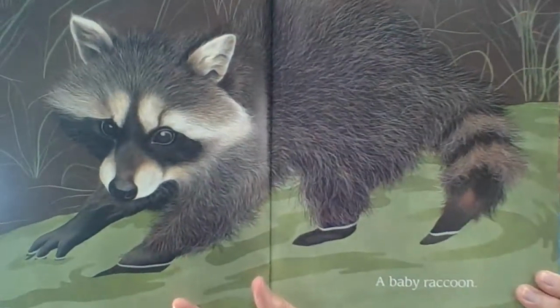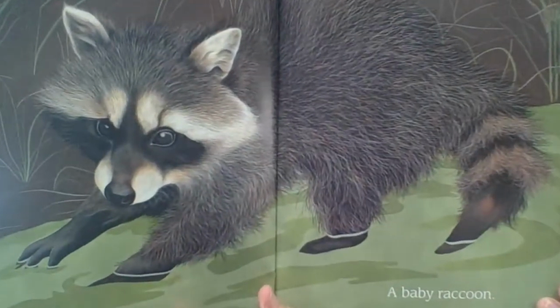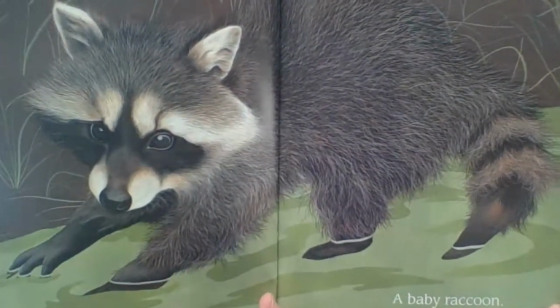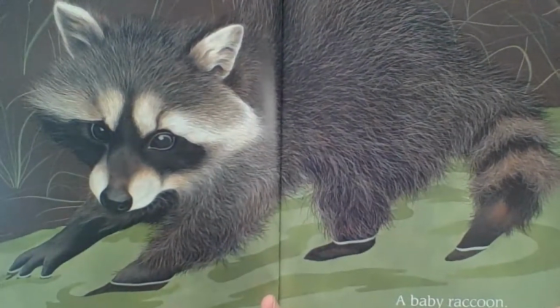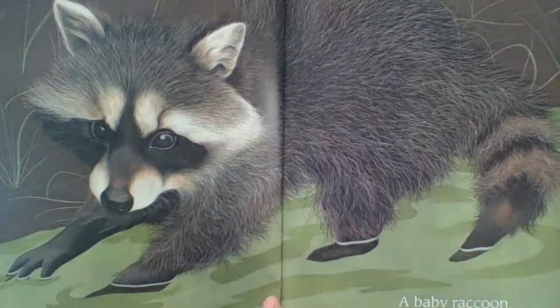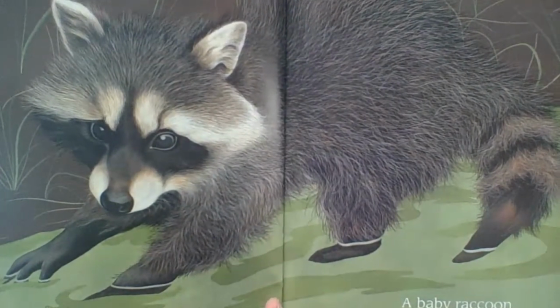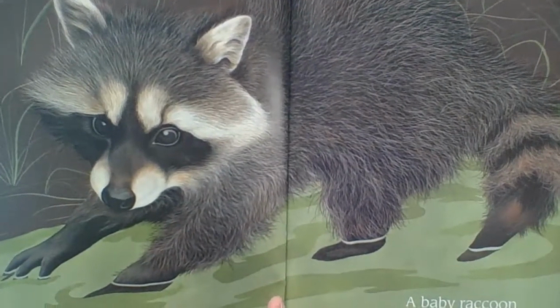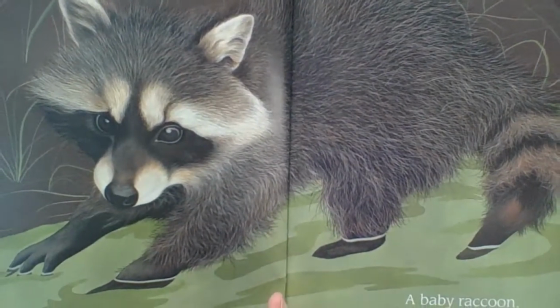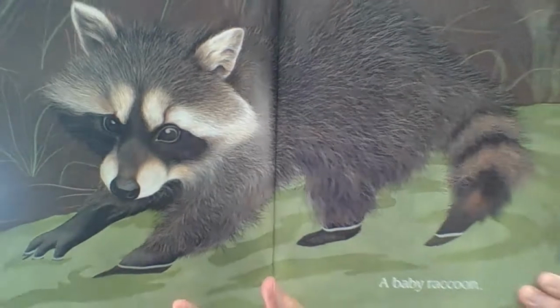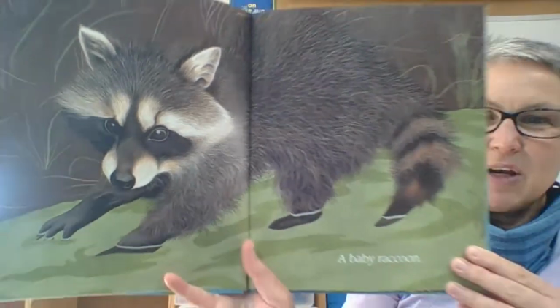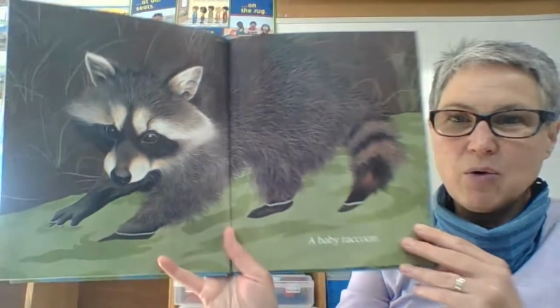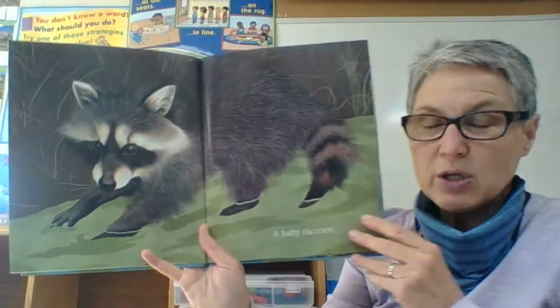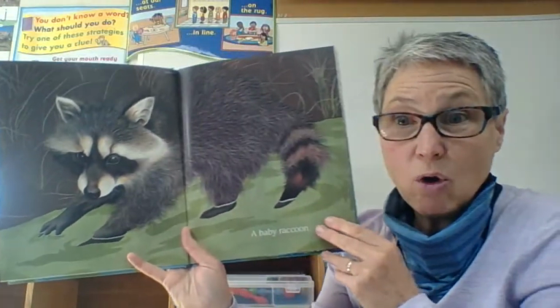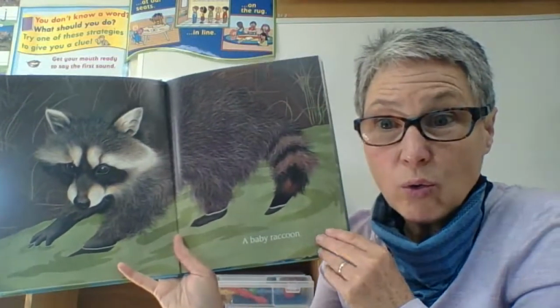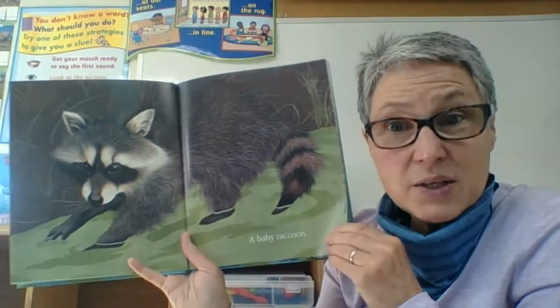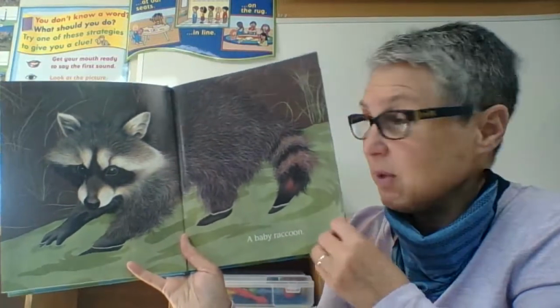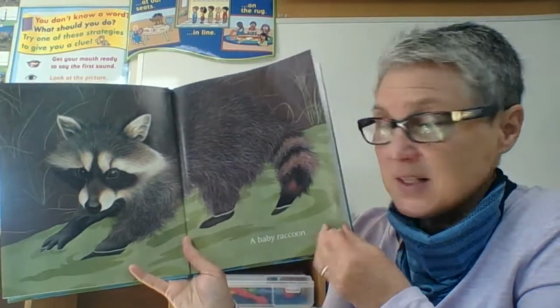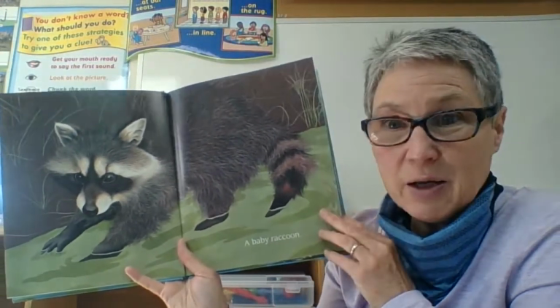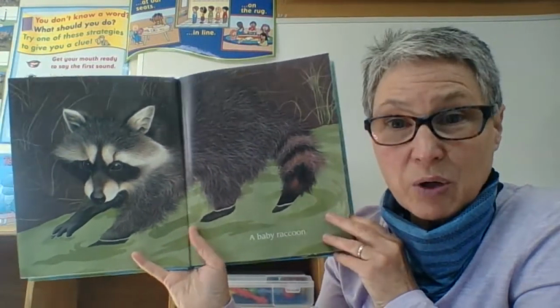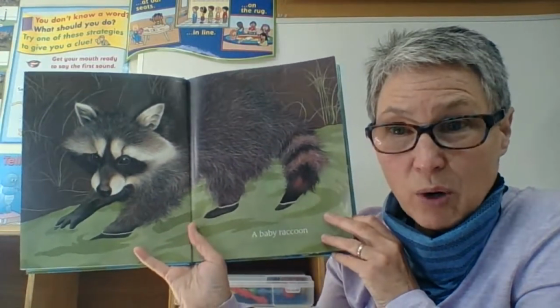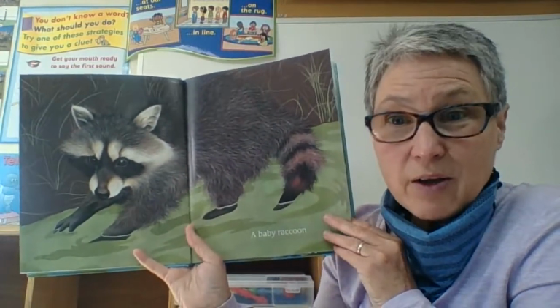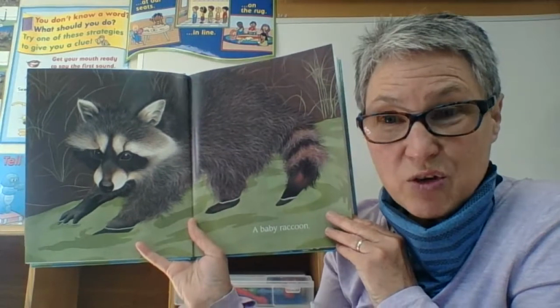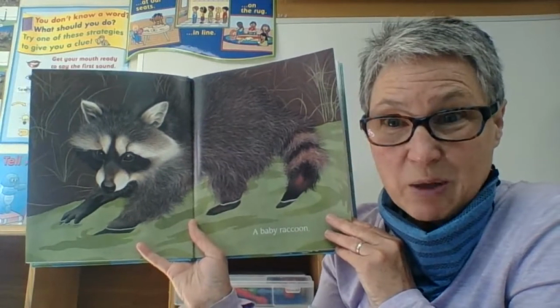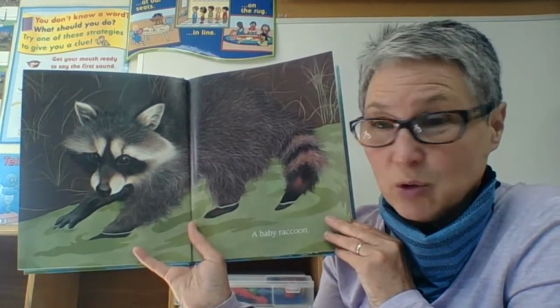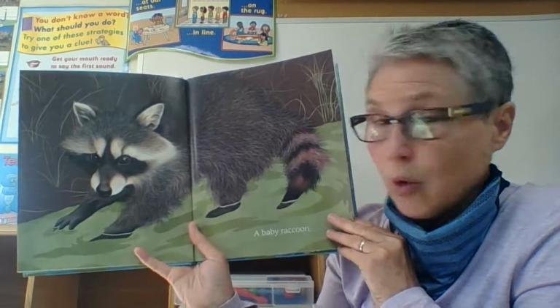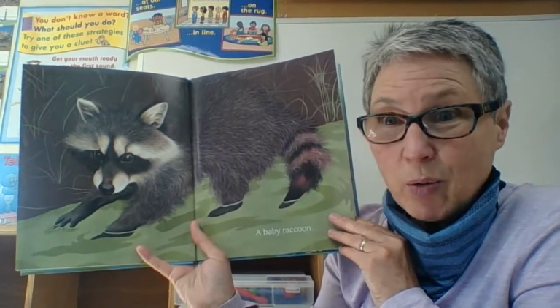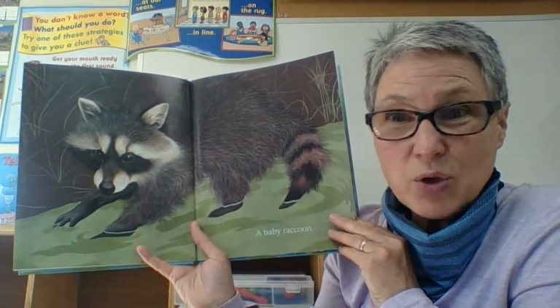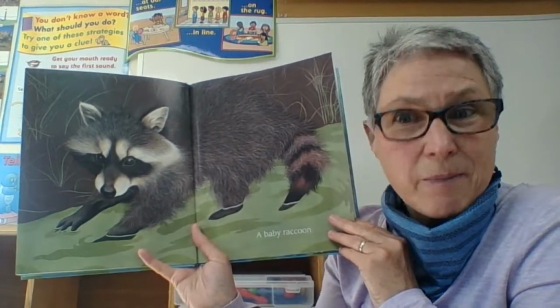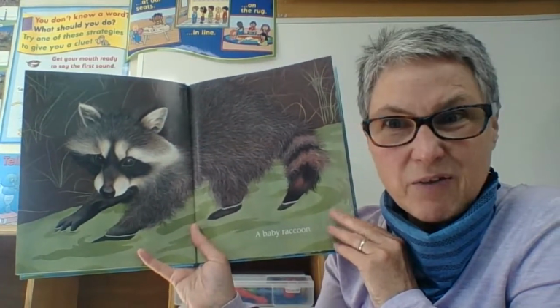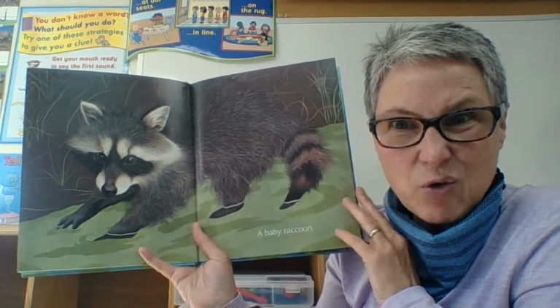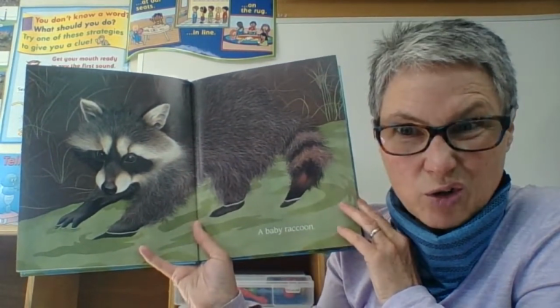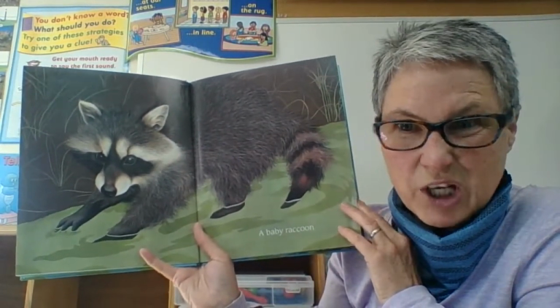Raccoons like to wash their food, so they live near water. But not all — some of them live in the city. But you know what? They'll still find a puddle or a bowl of water and give their food a good swishing.